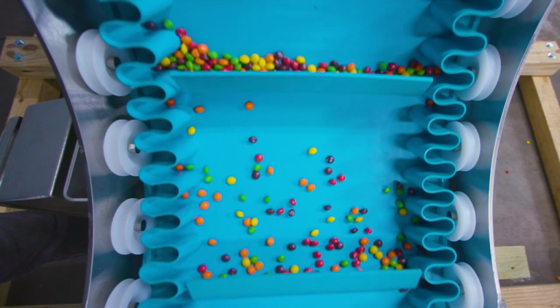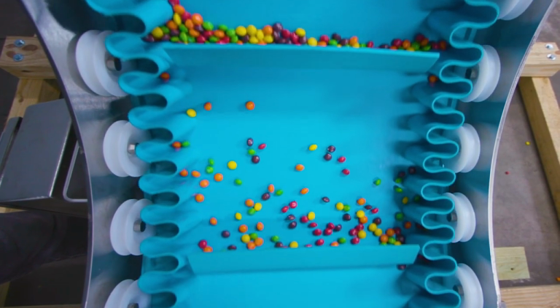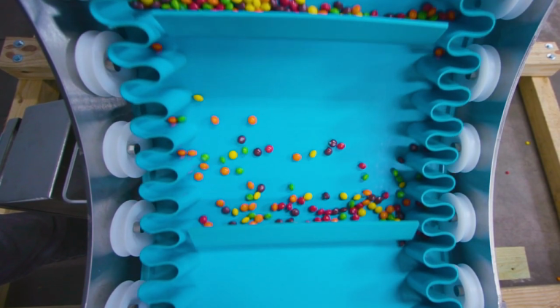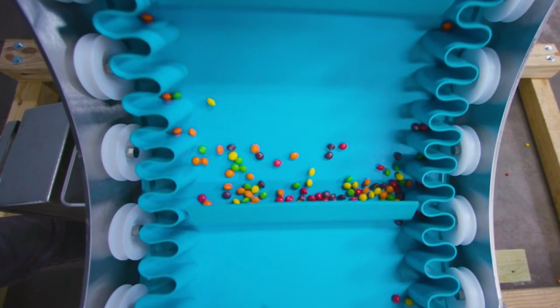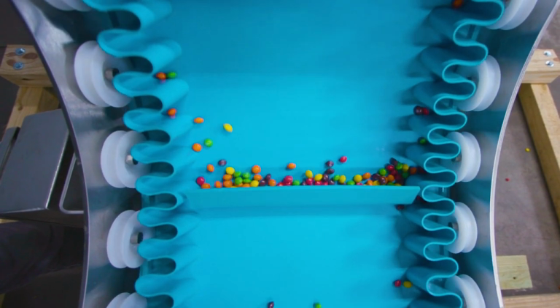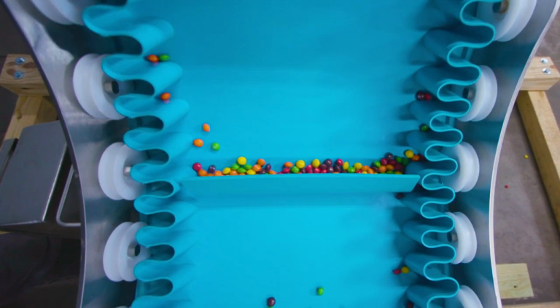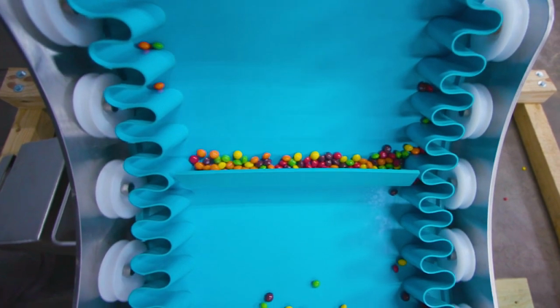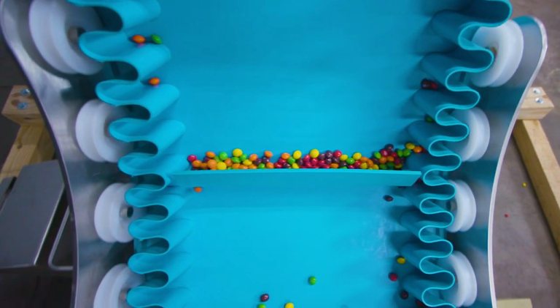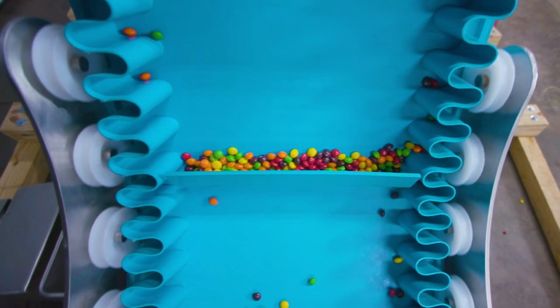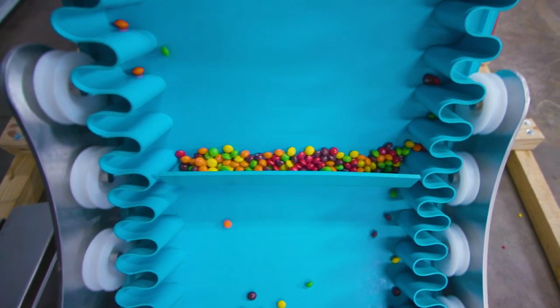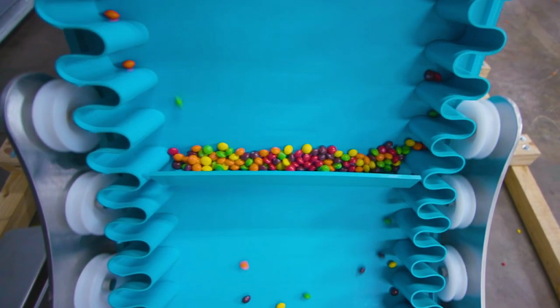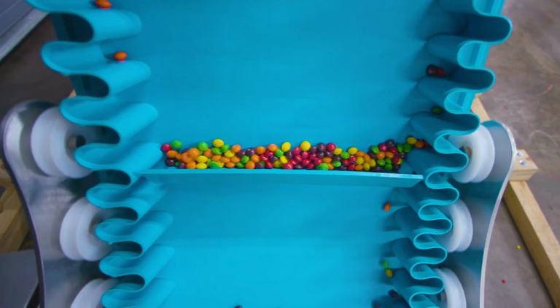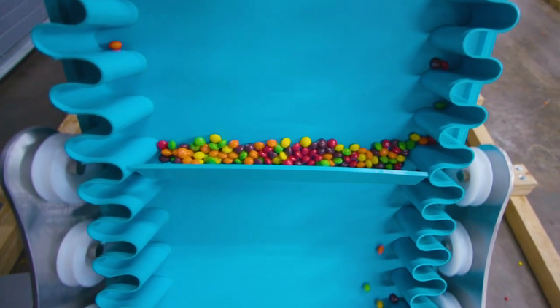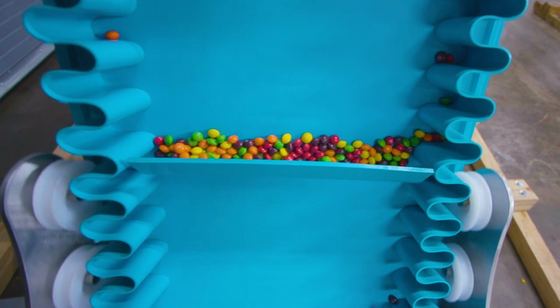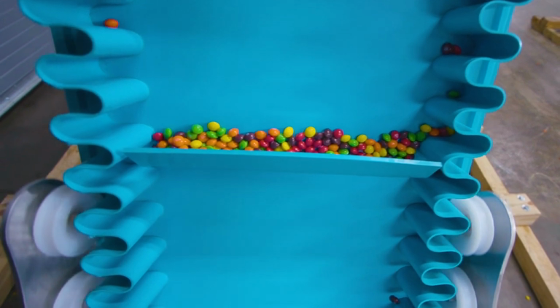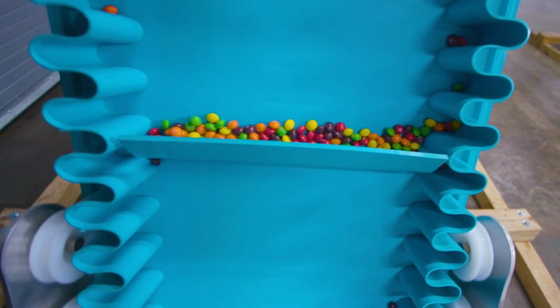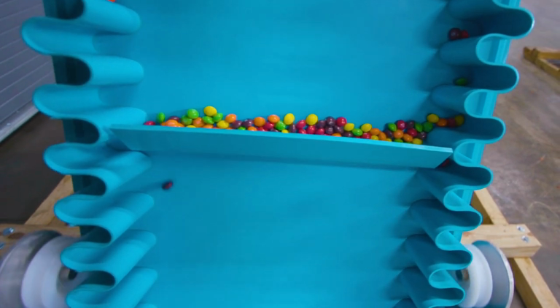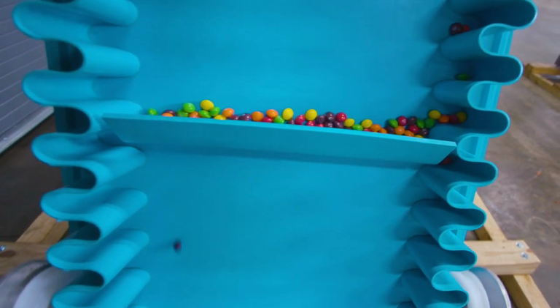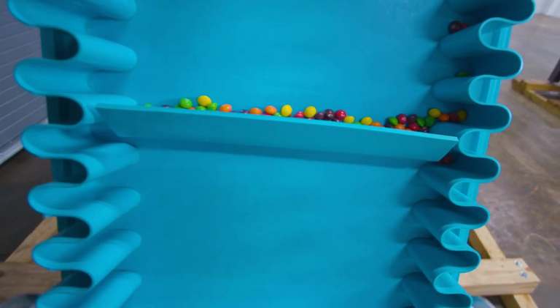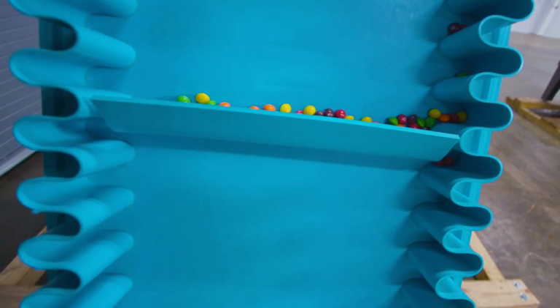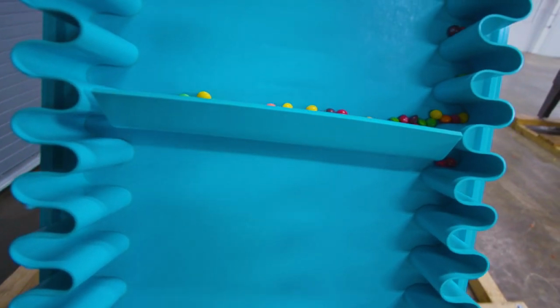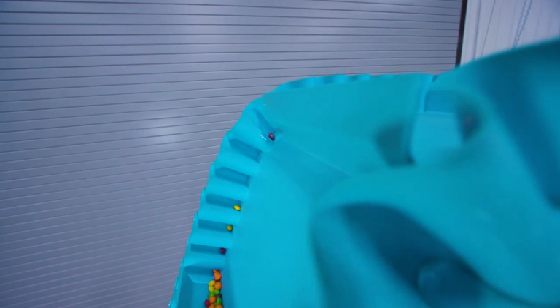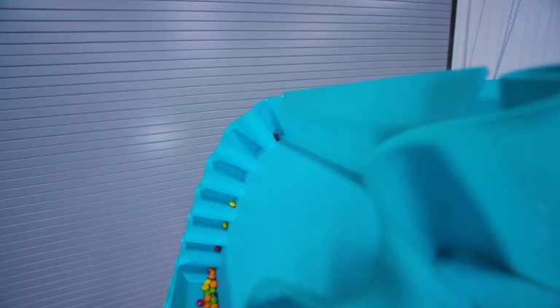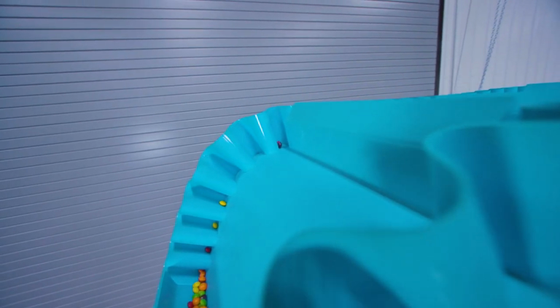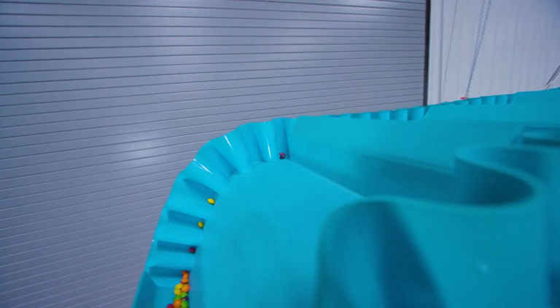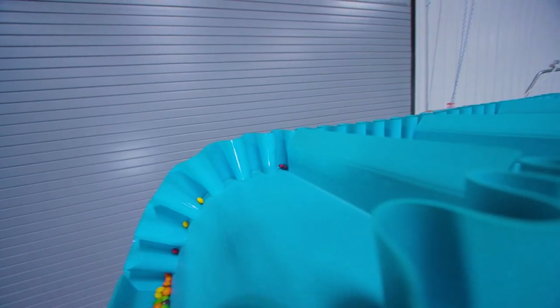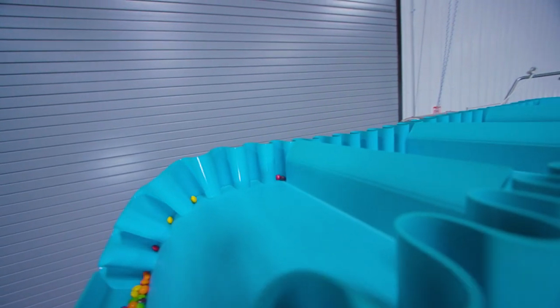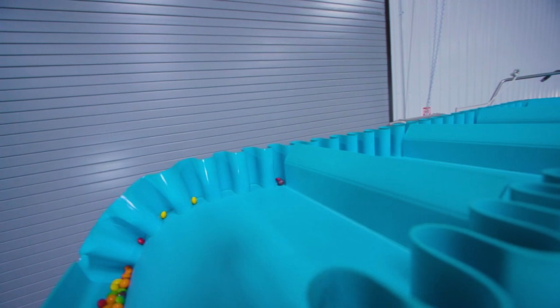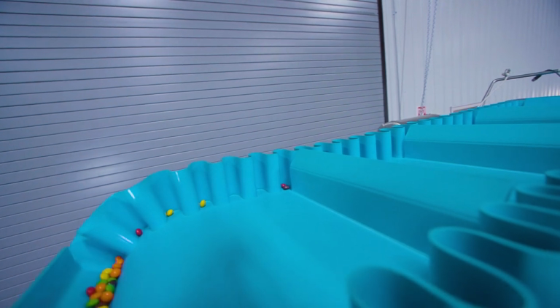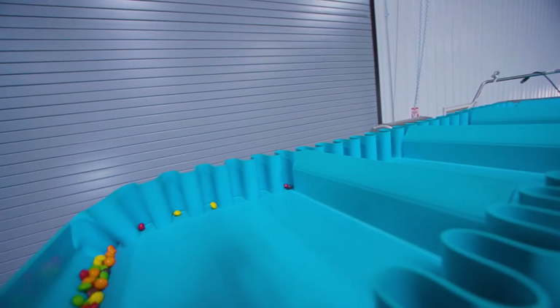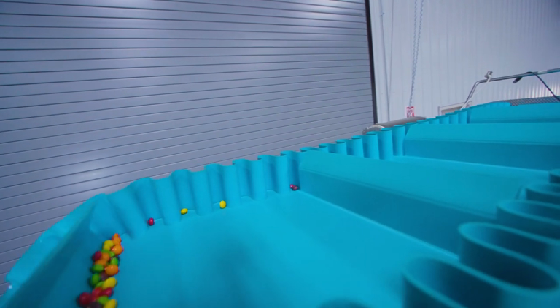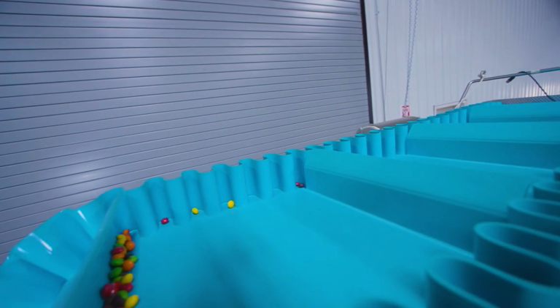This rubber belt has corrugated sidewalls. This type of sidewall allows for loose product to be carried by the corrugation, eliminating the possibility of overflow pileup at the infeed of the conveyor.